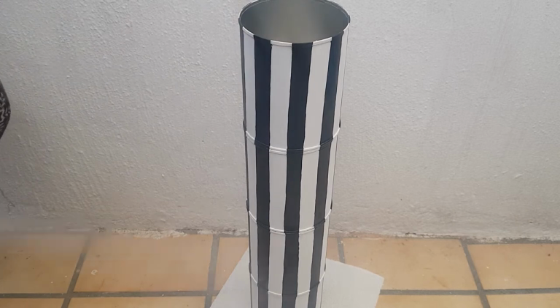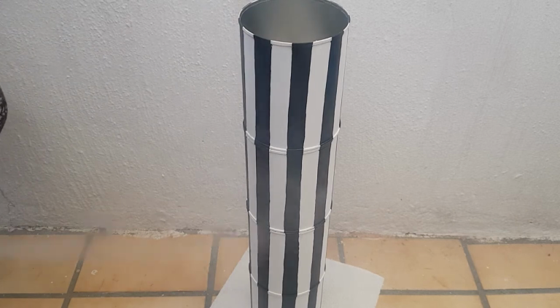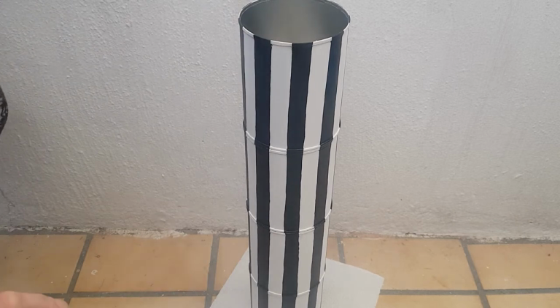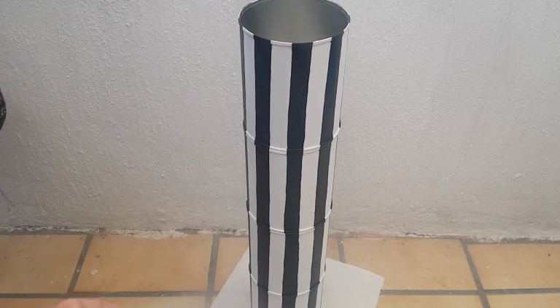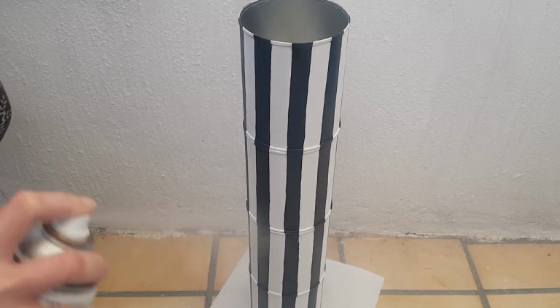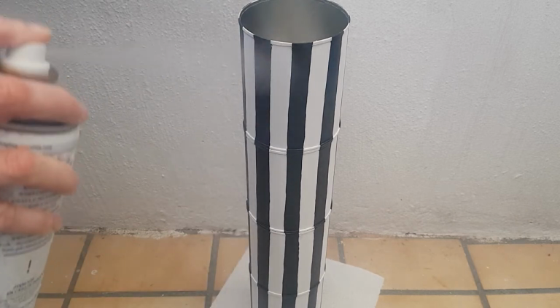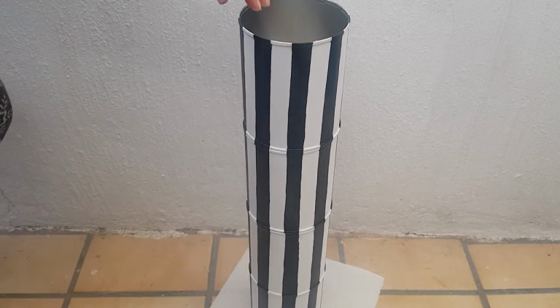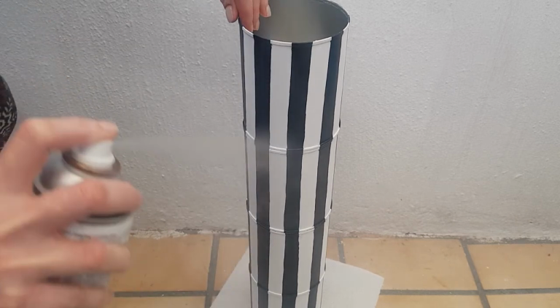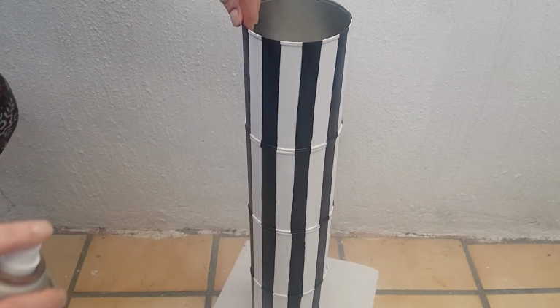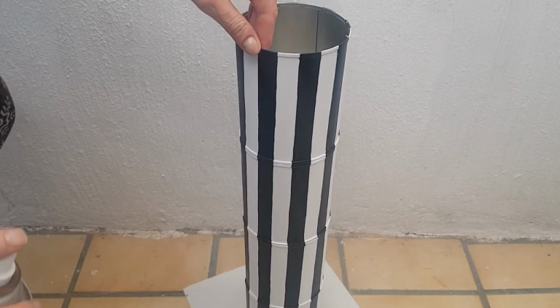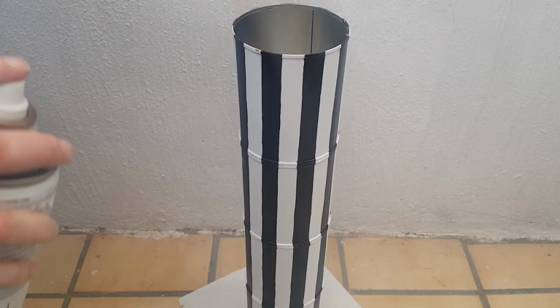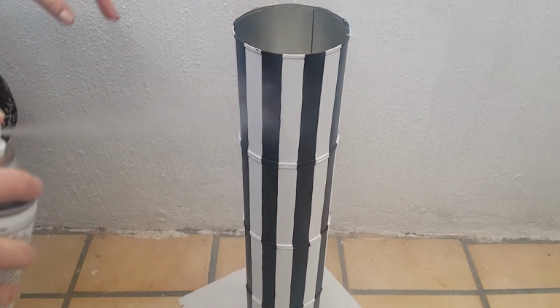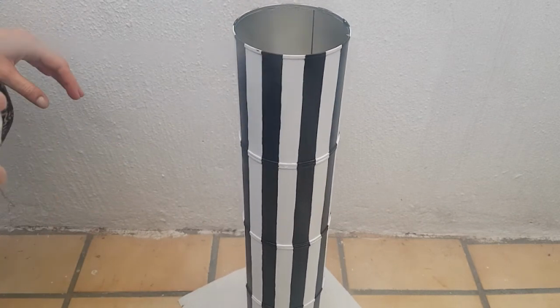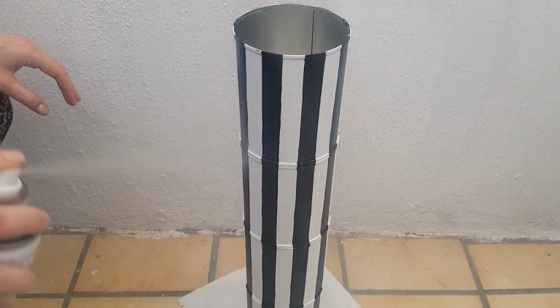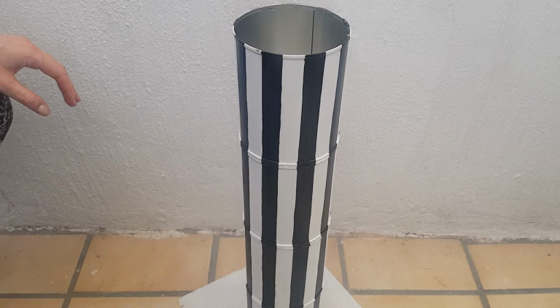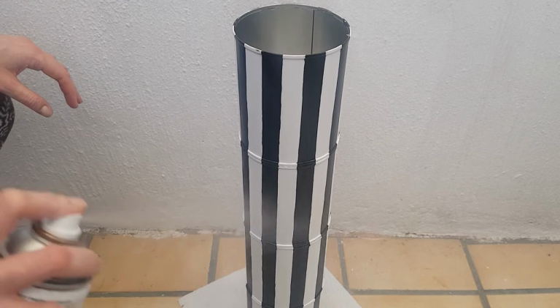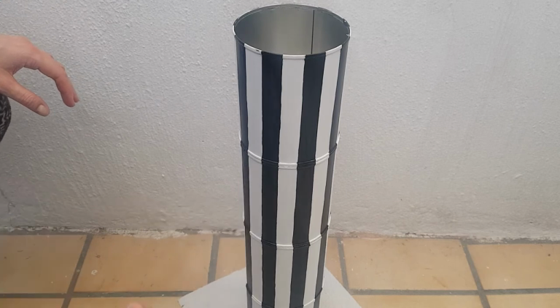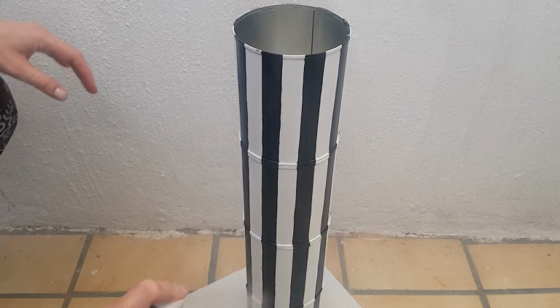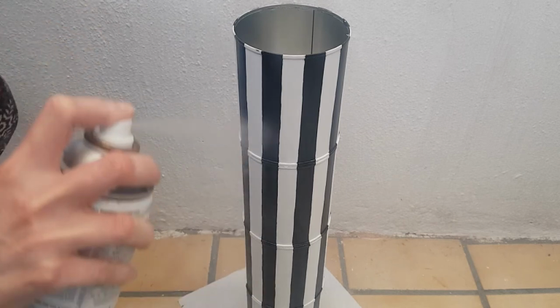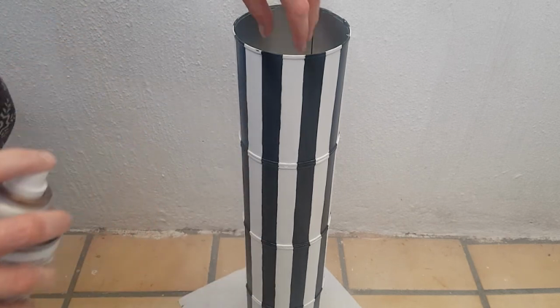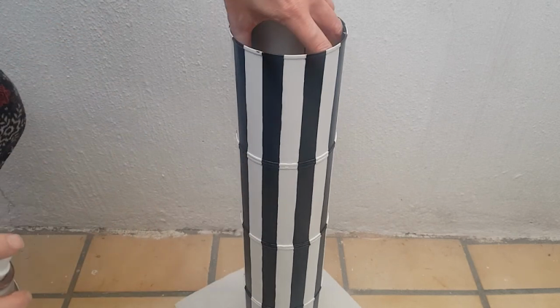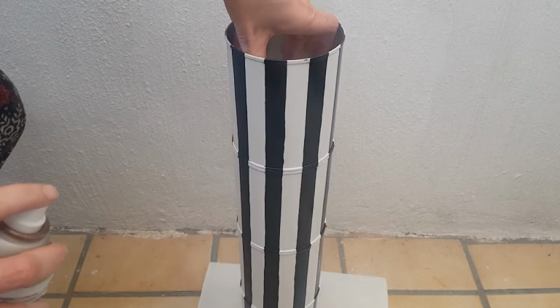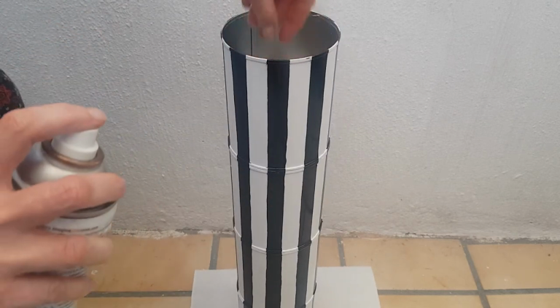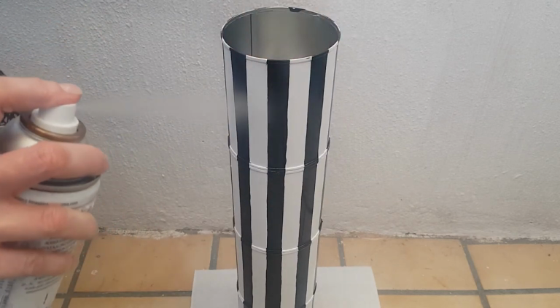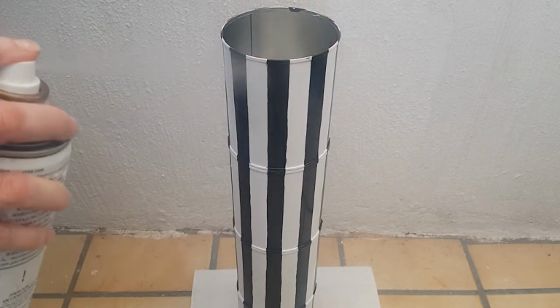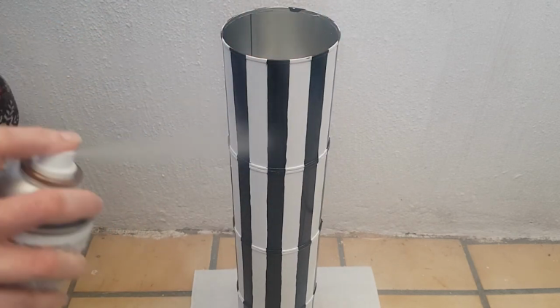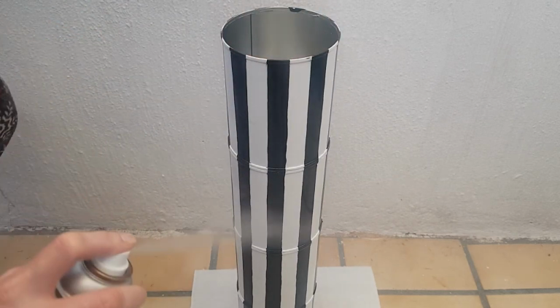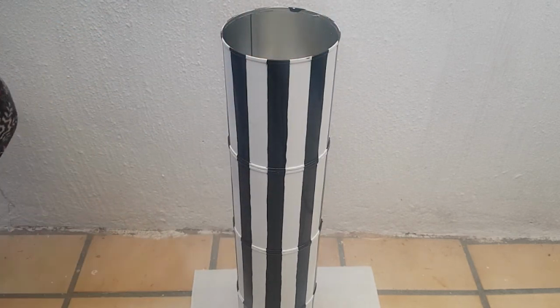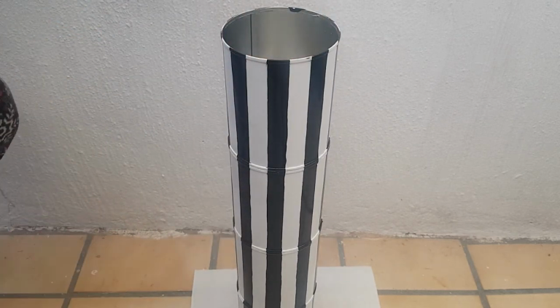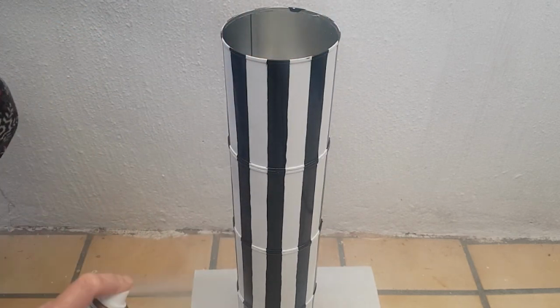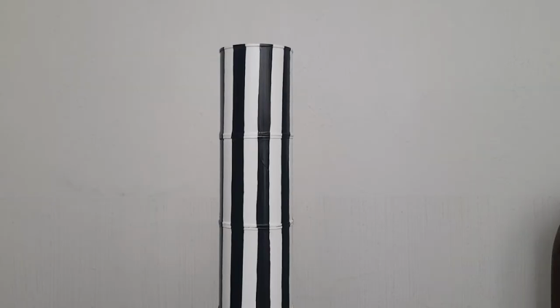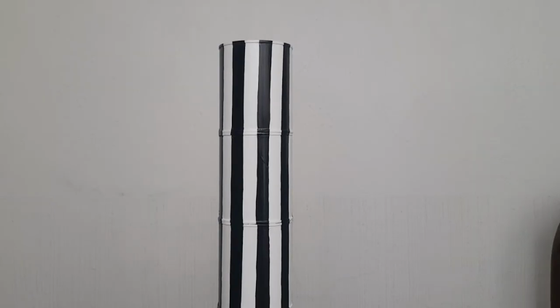I decided to add some gloss, and I'm using this spray gloss that I bought at Home Depot. I'm adding a couple of coats because I want this to have some kind of shine.